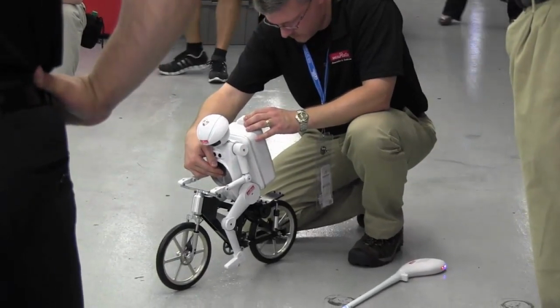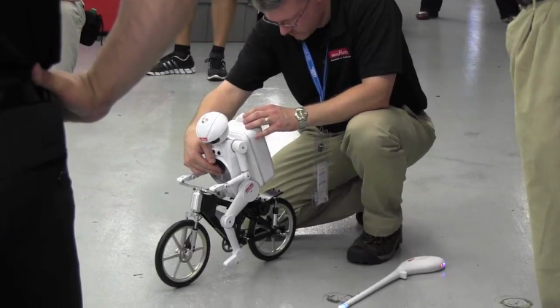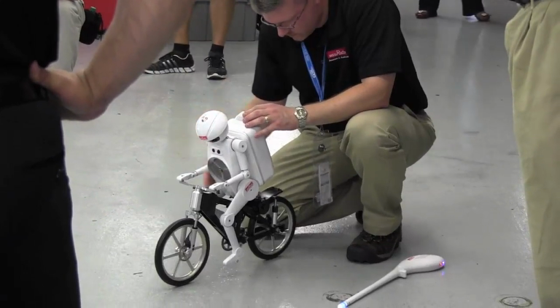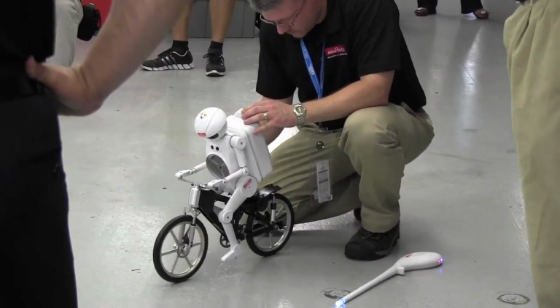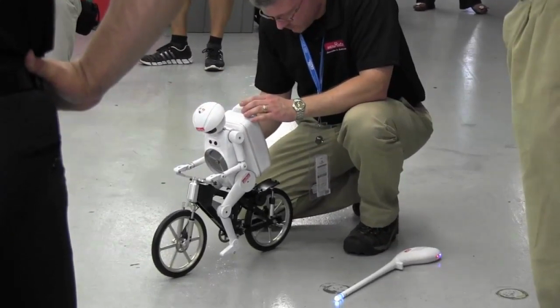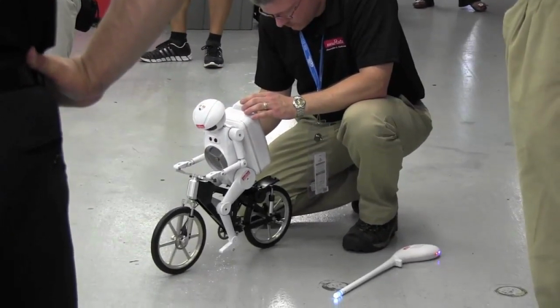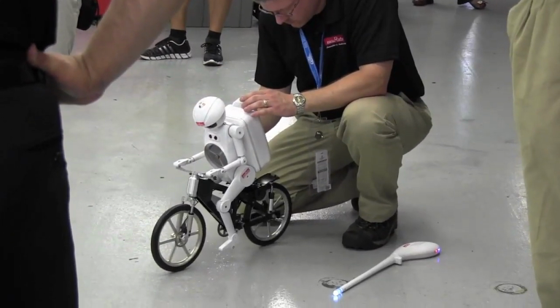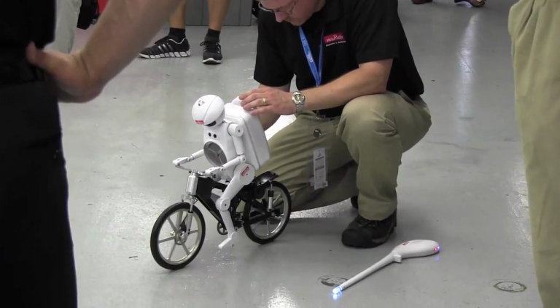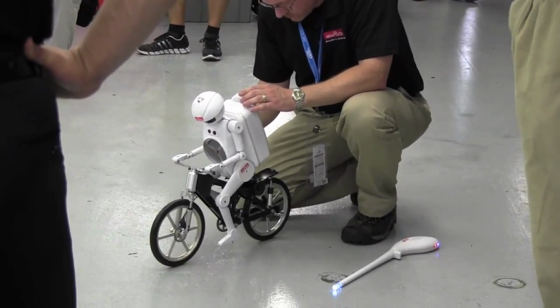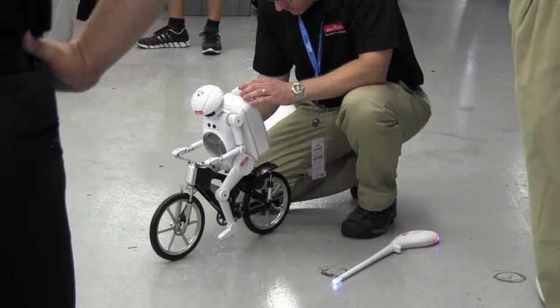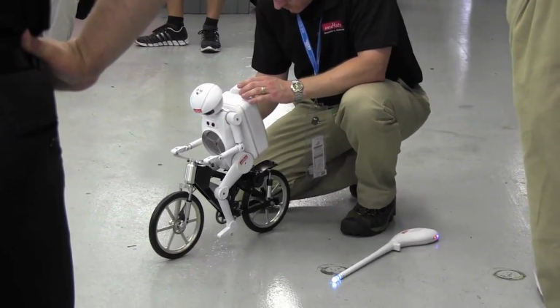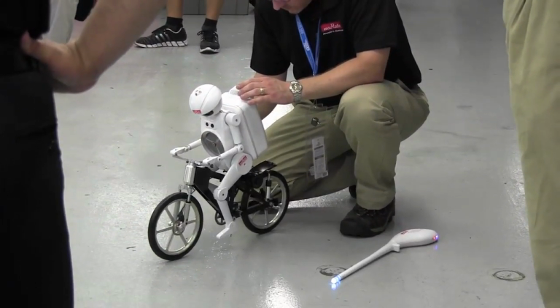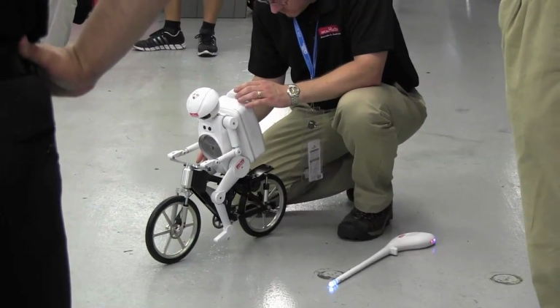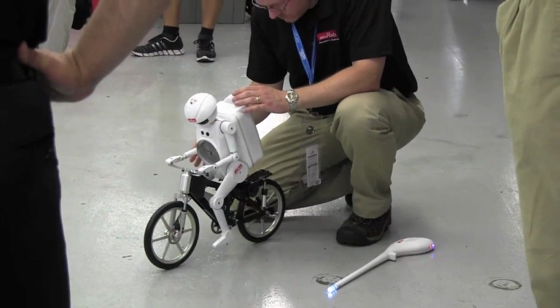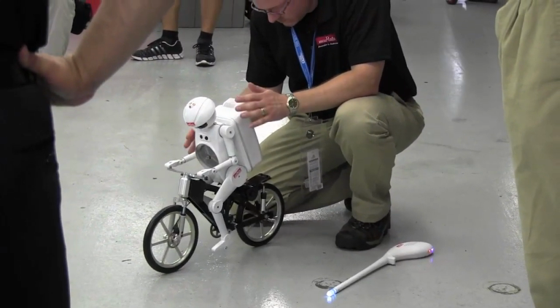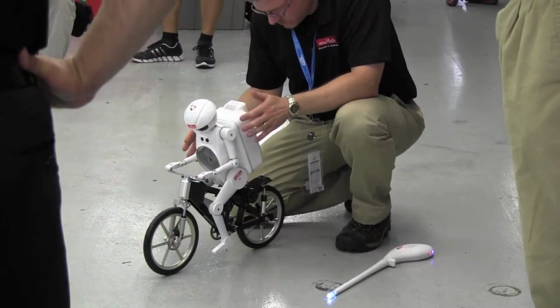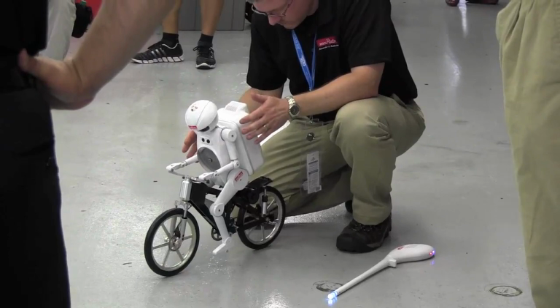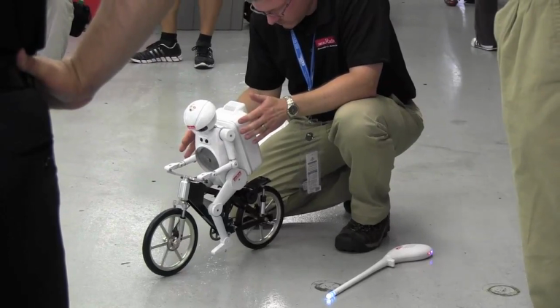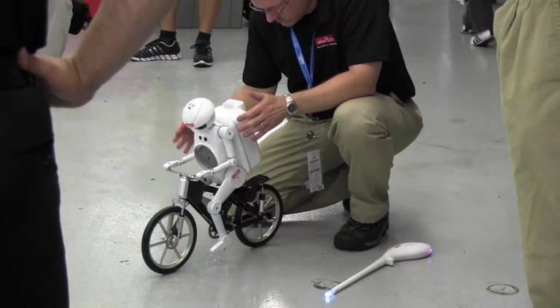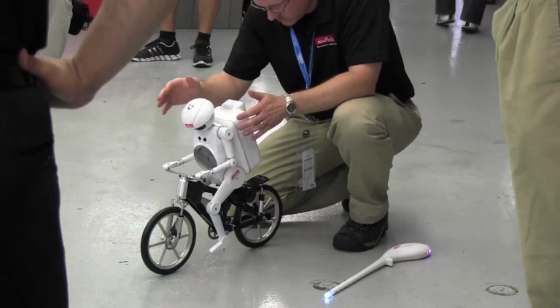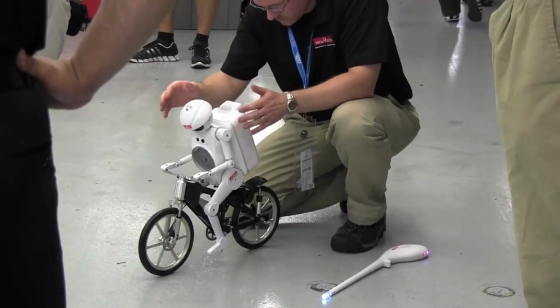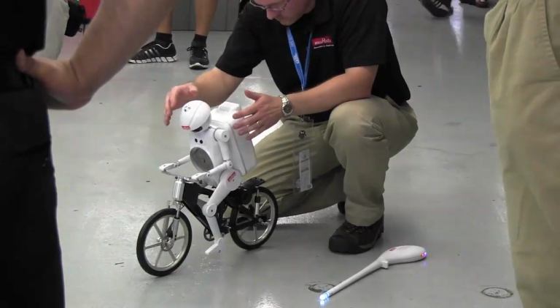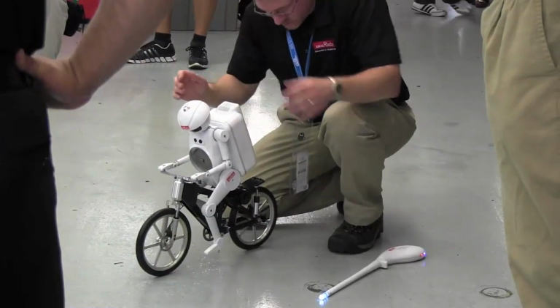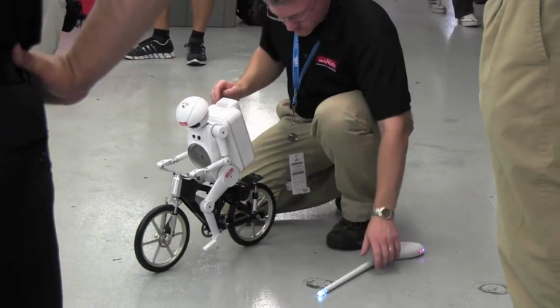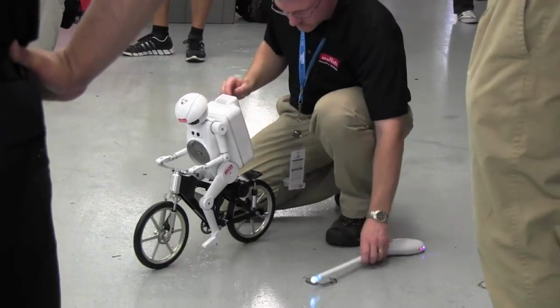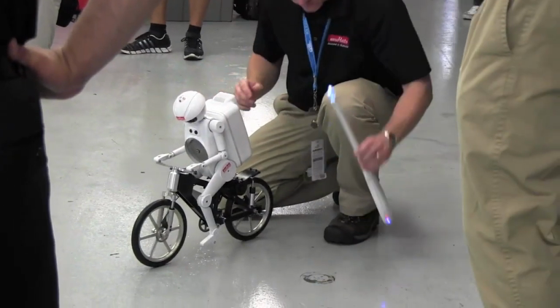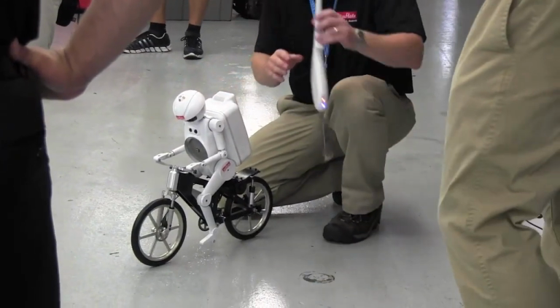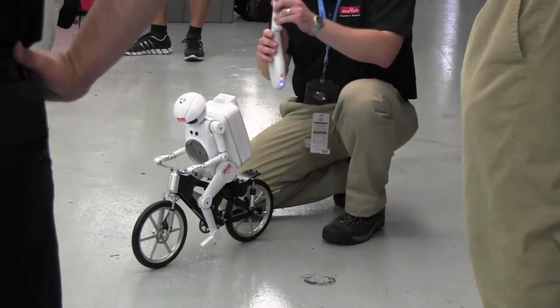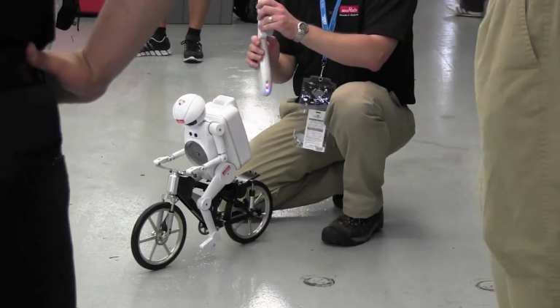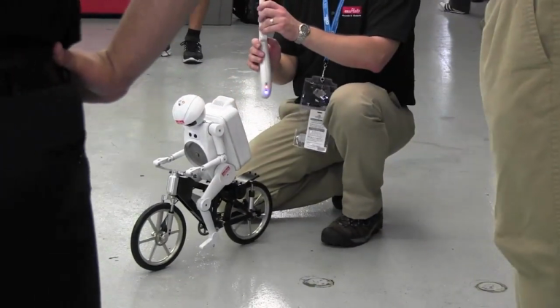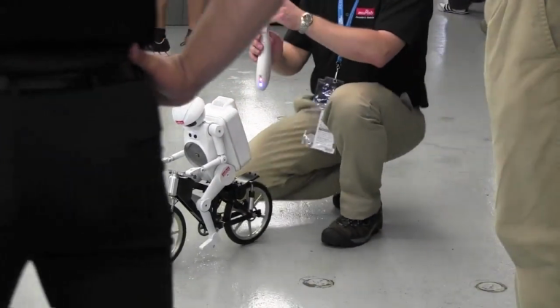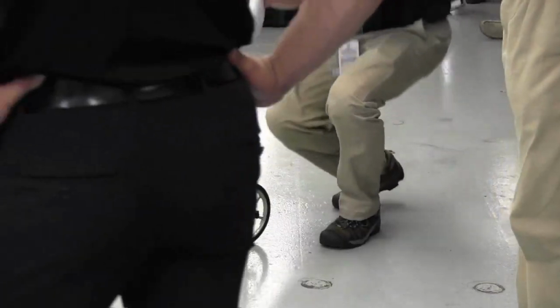Have you ever done a distance challenge on this? How far does it go on a single charge? Time-wise, a single charge is about an hour — when we've done trade shows it's about an hour per charge. That's very cool. Thank you.